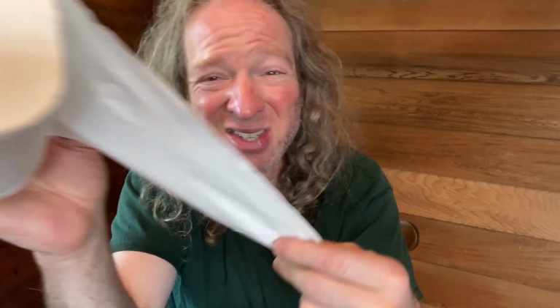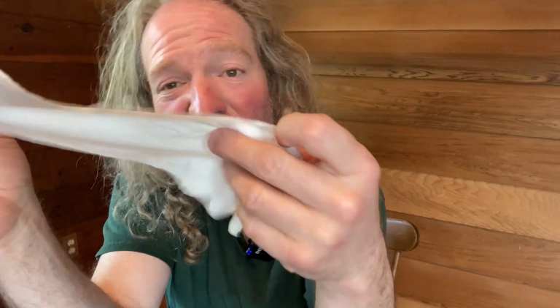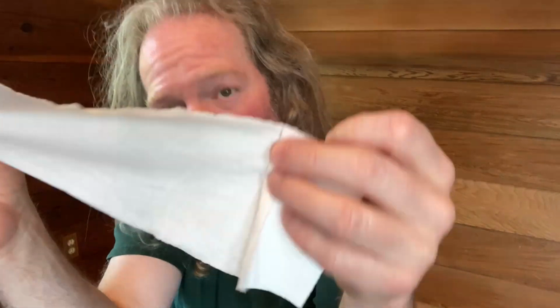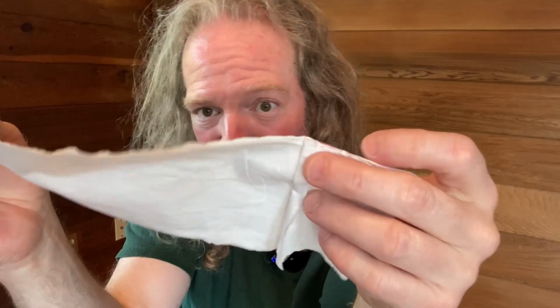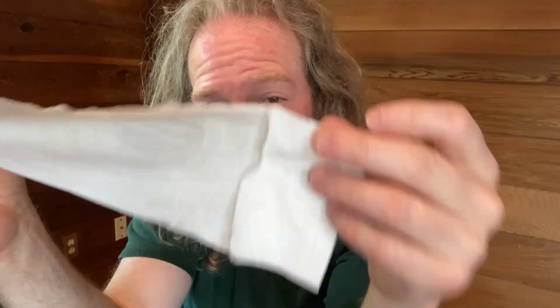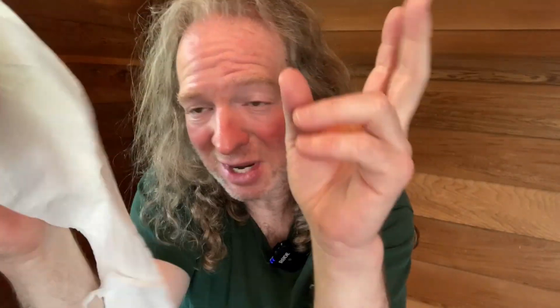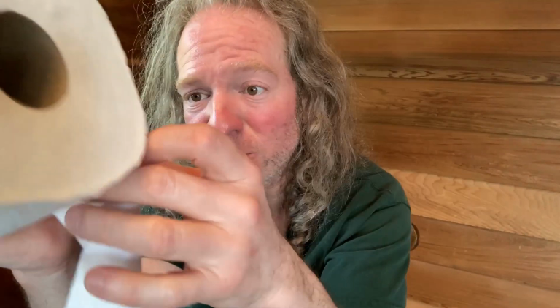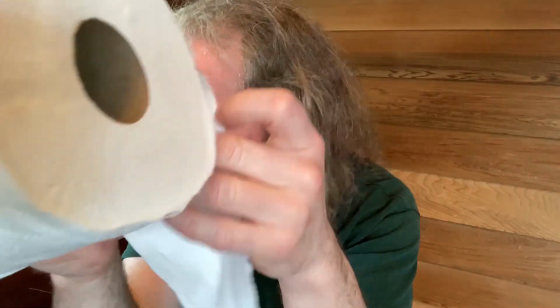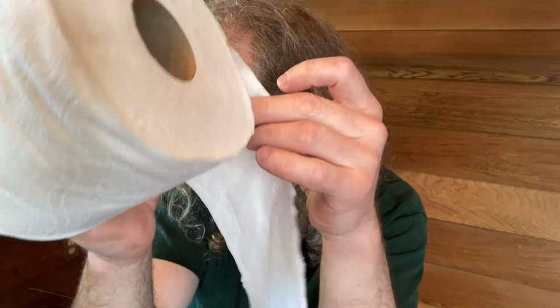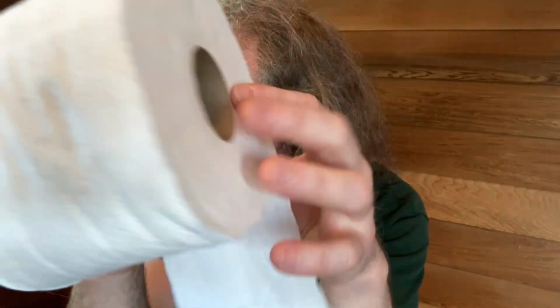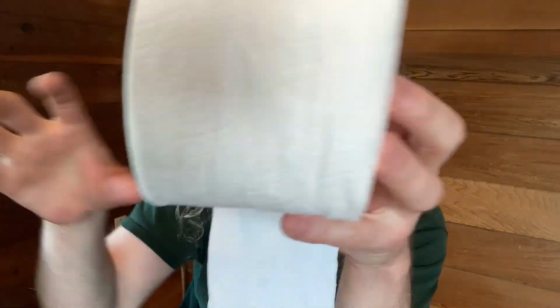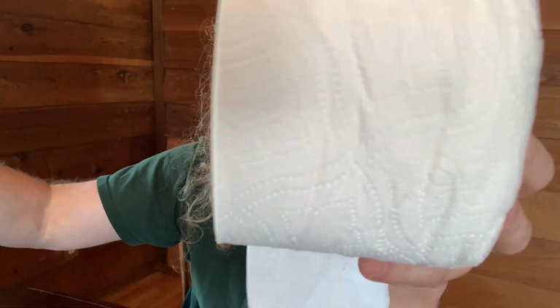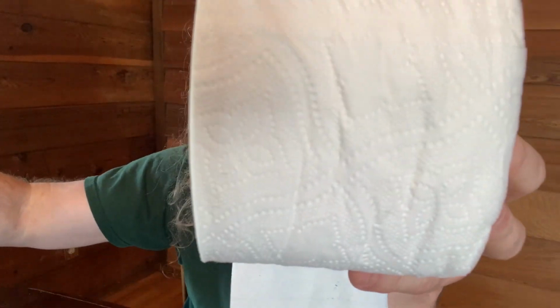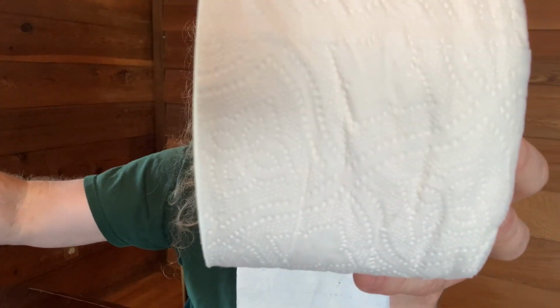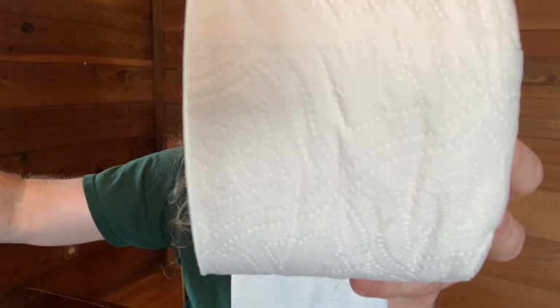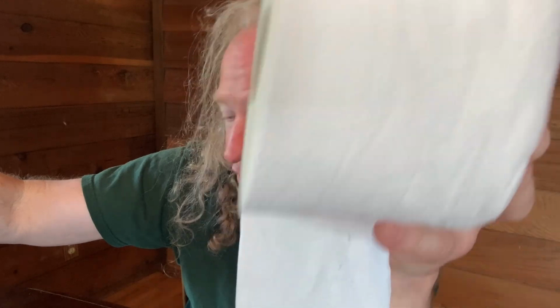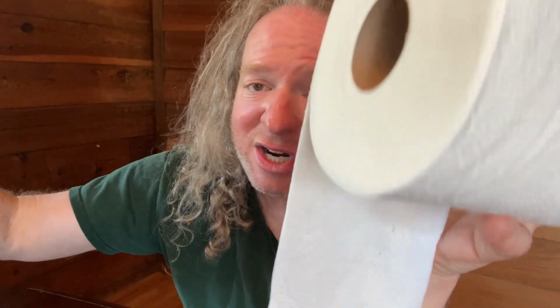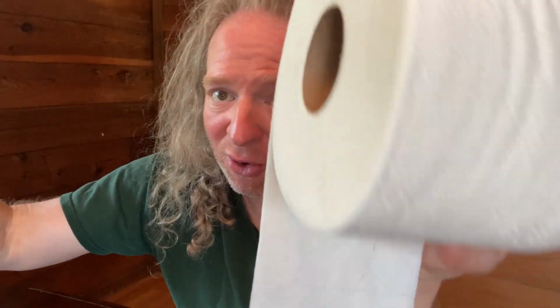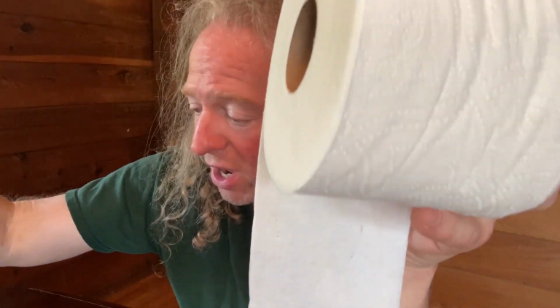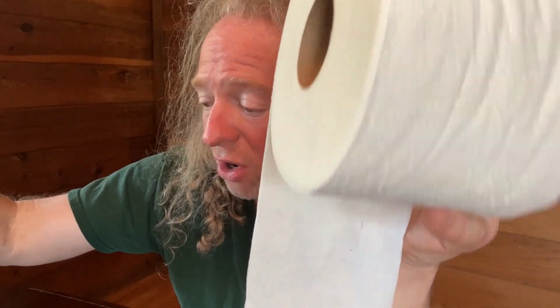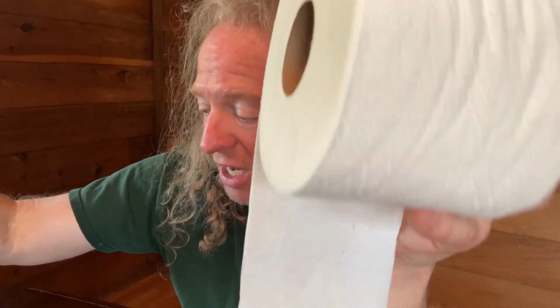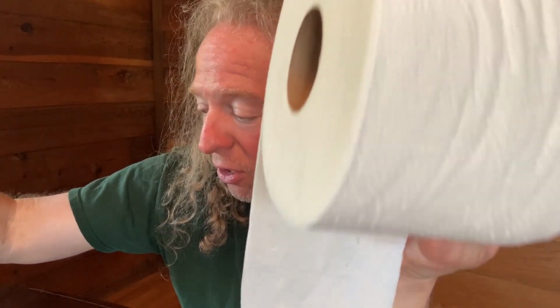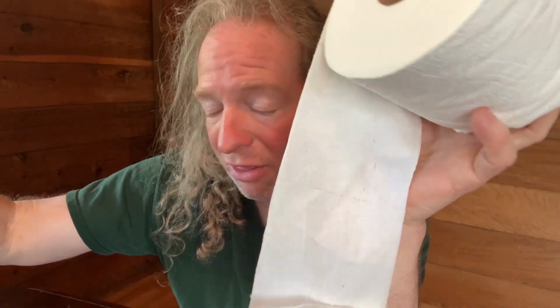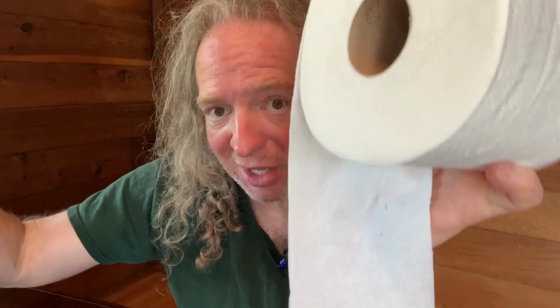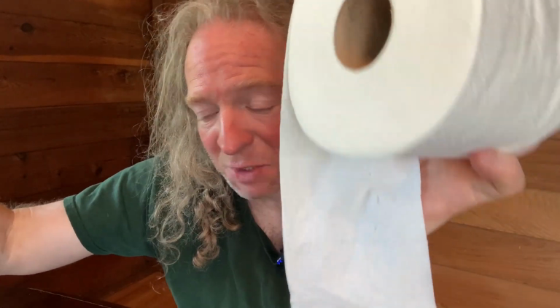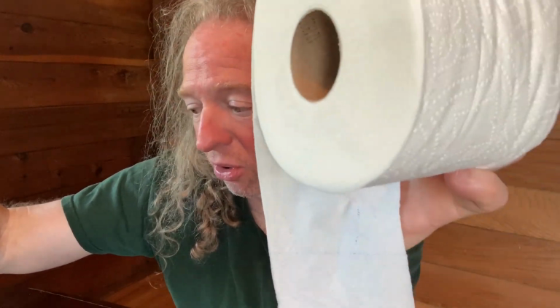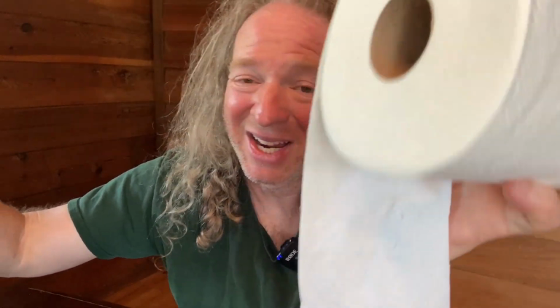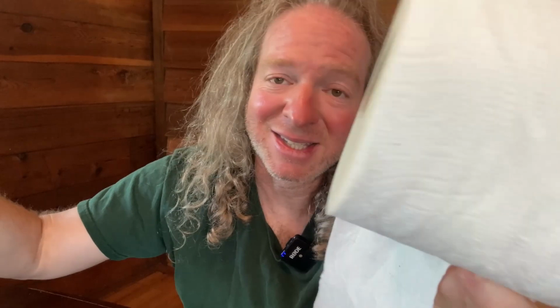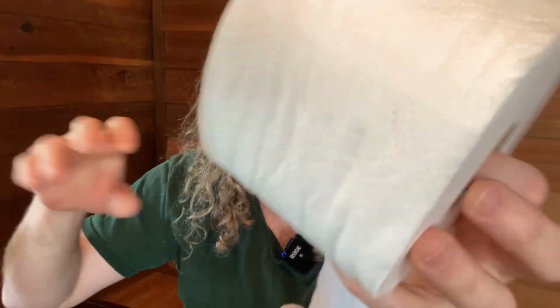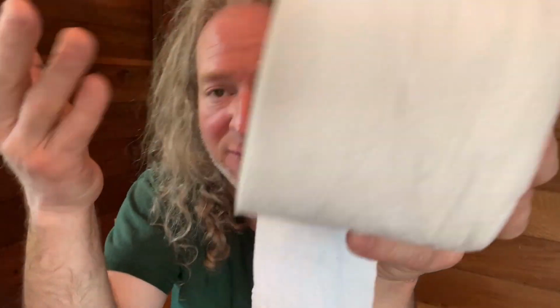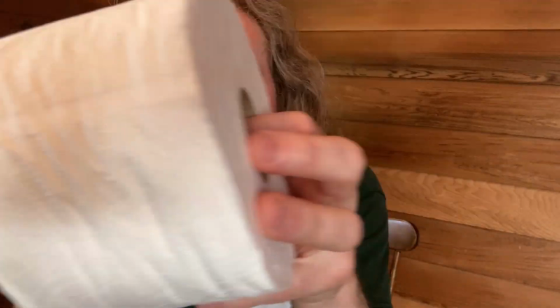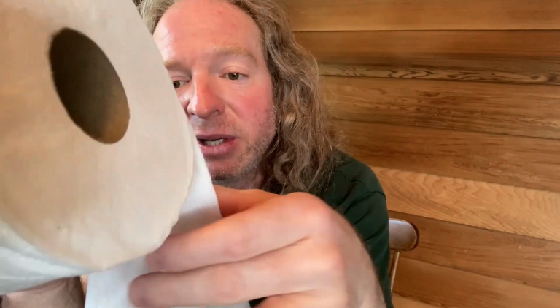This is three-ply toilet paper, so it's not just two-ply but three-ply. You get 284 three-ply sheets per roll, and it says it's septic-safe if you do have a septic.